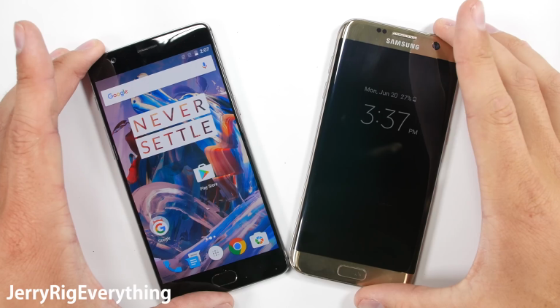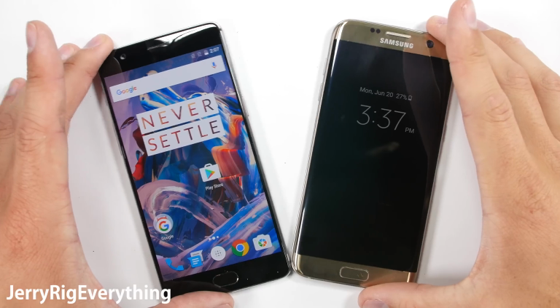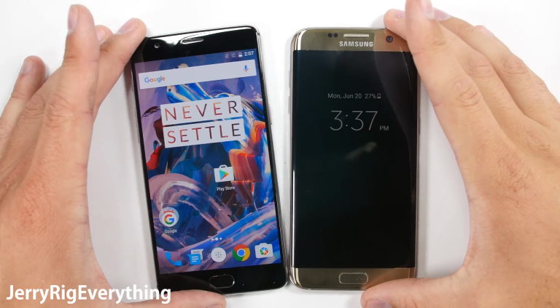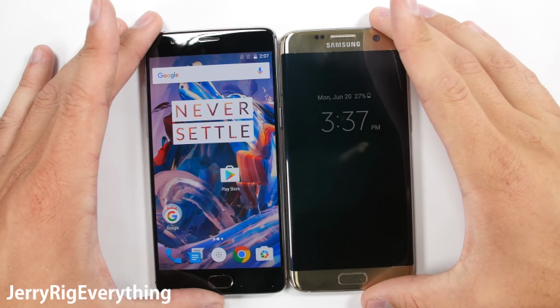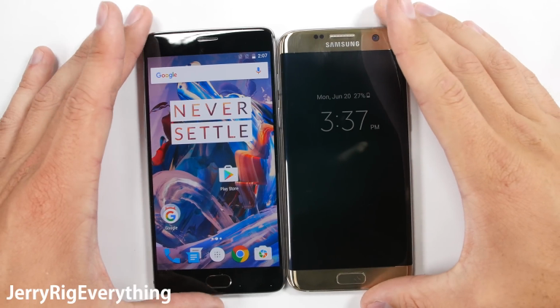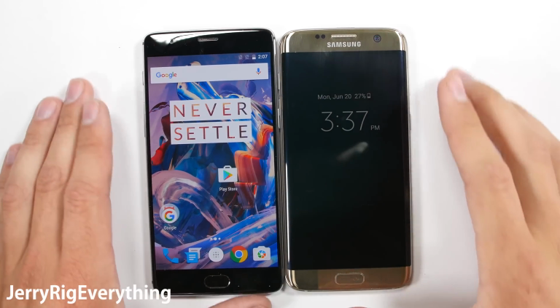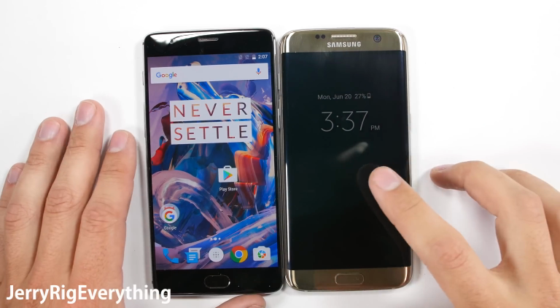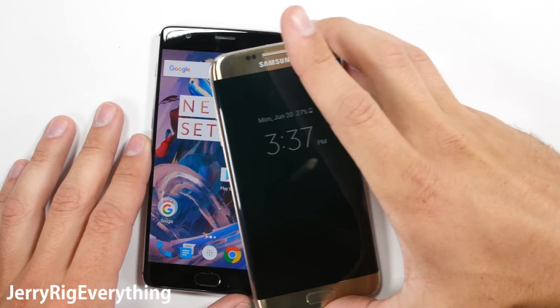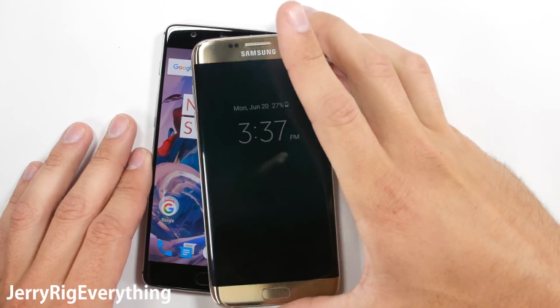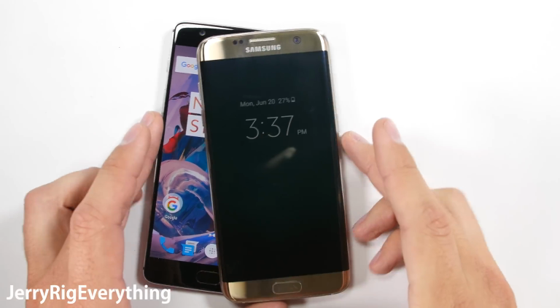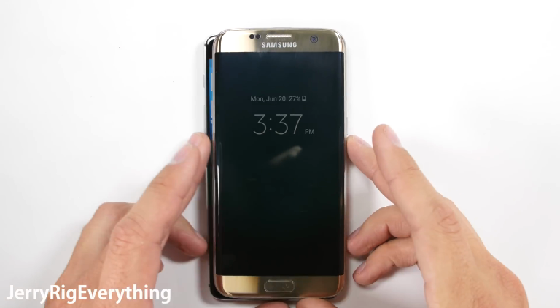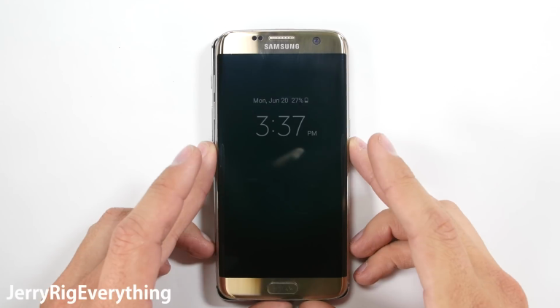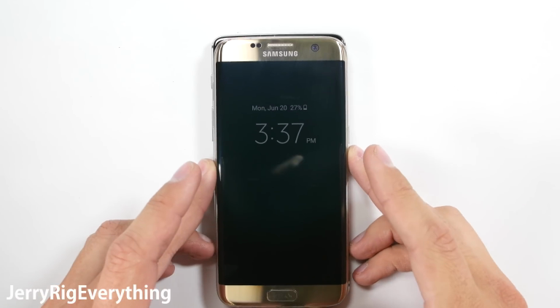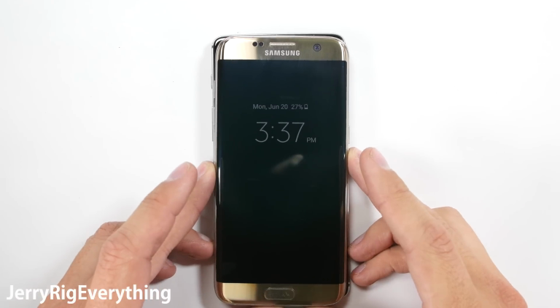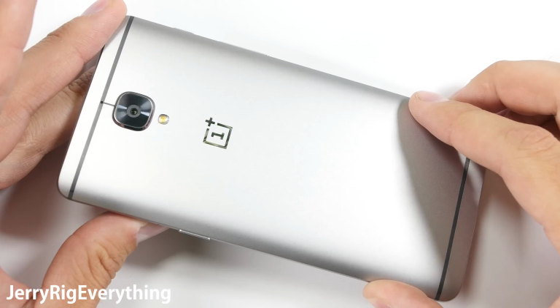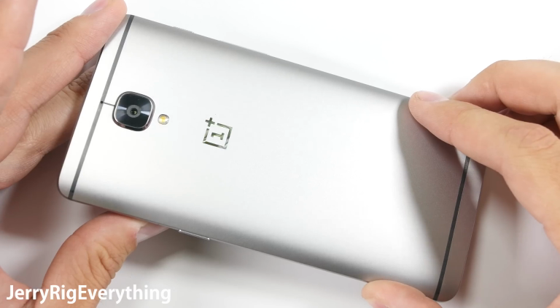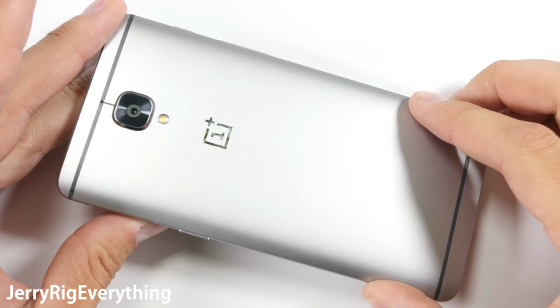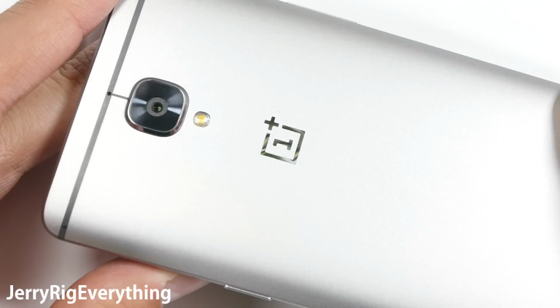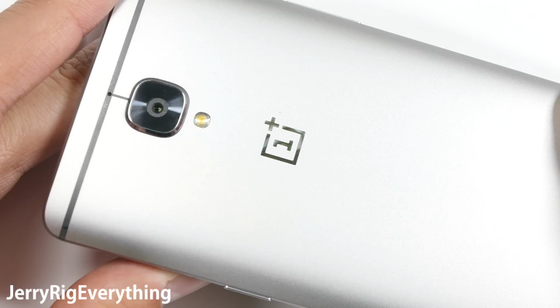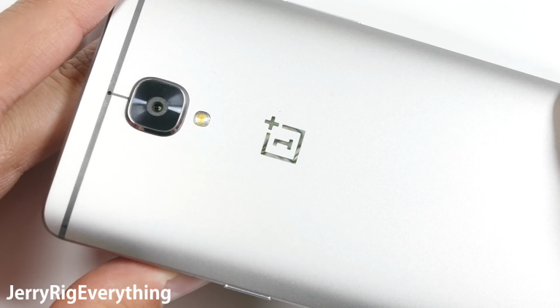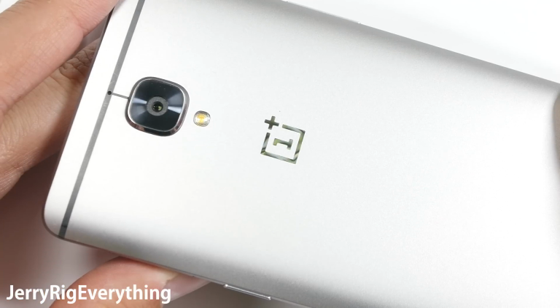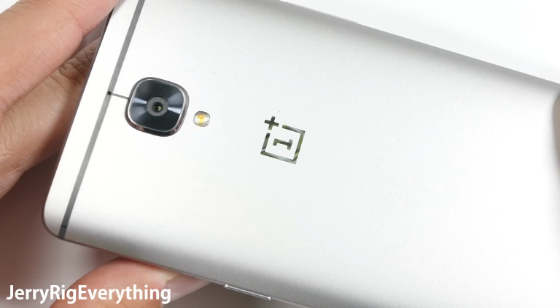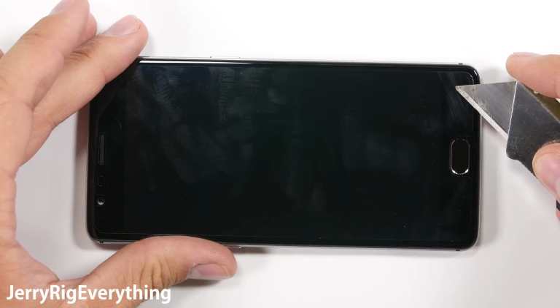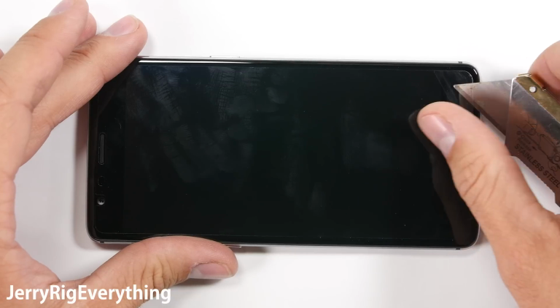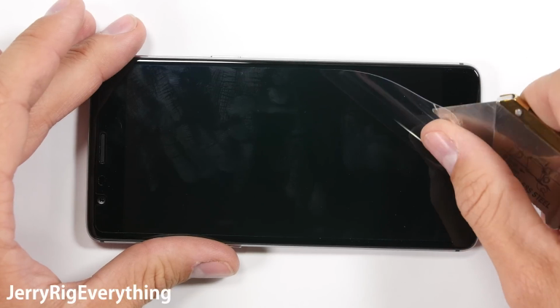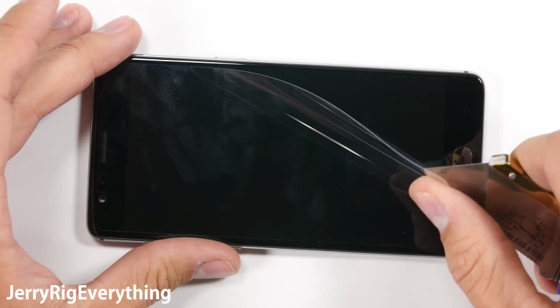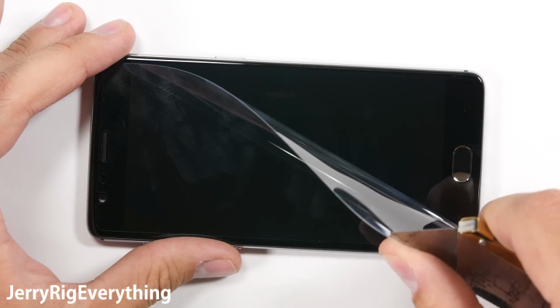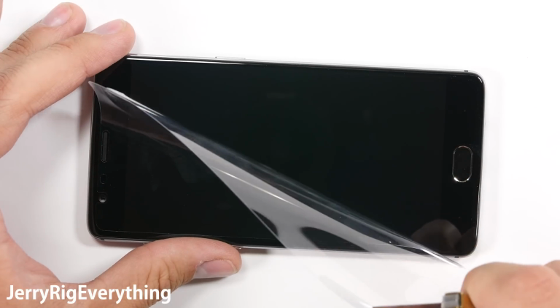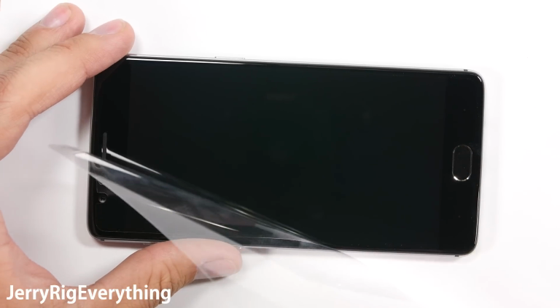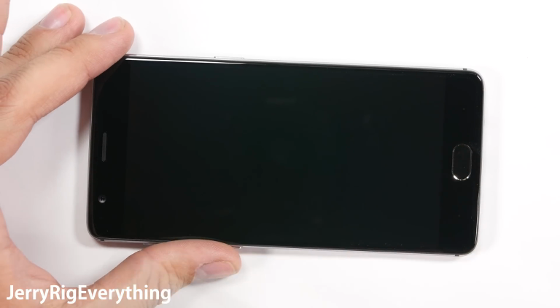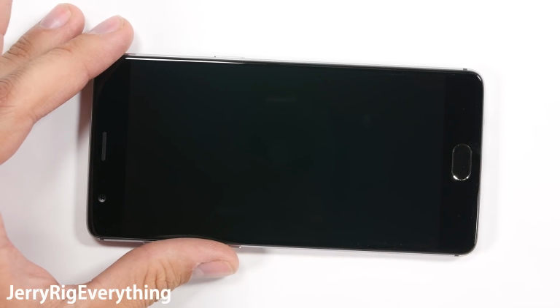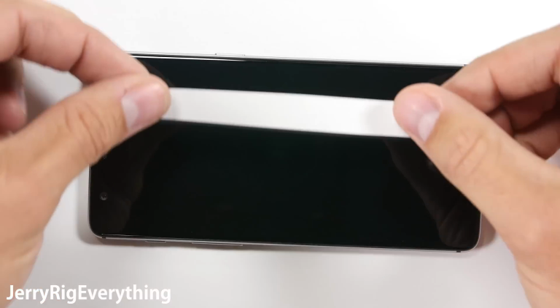The OnePlus 3 was bigger than I anticipated — it is the same size as my Galaxy S7 Edge. After admiring the reflective logo on the back, let's jump into the scratch test. It does come with a pre-installed plastic screen protector, so I'll remove that.